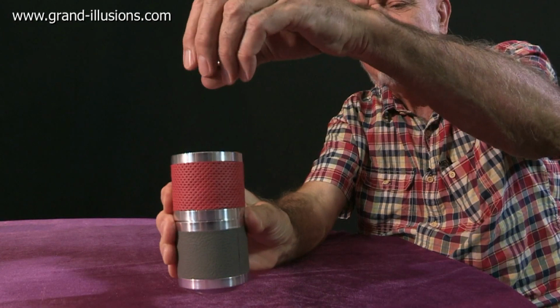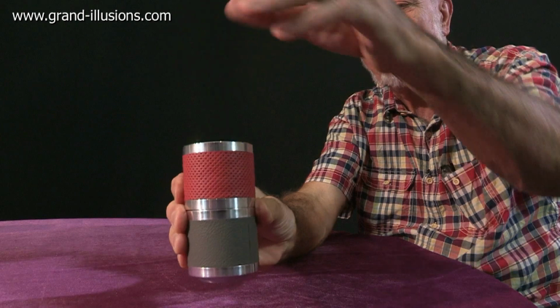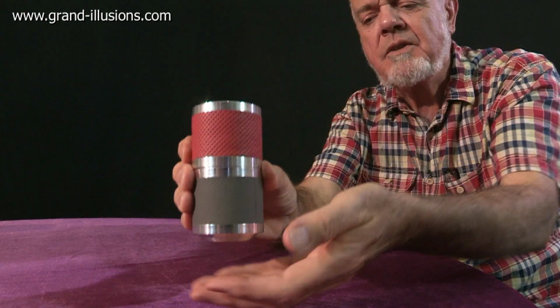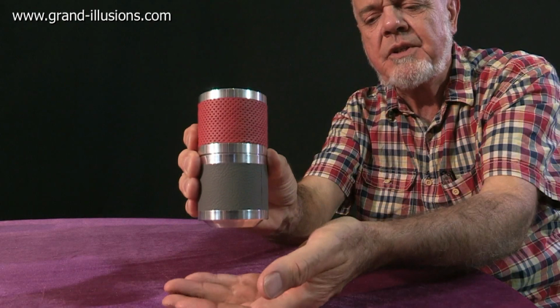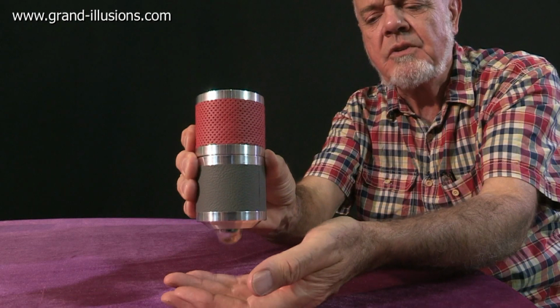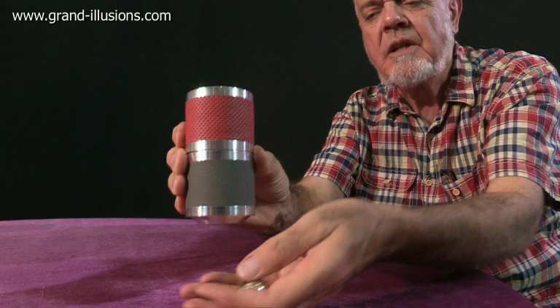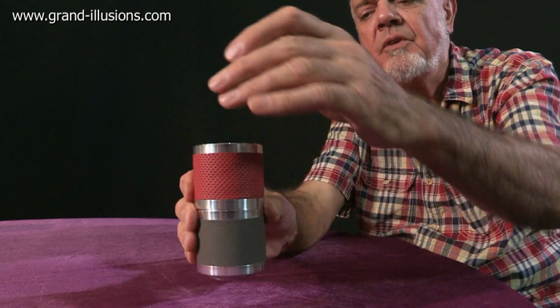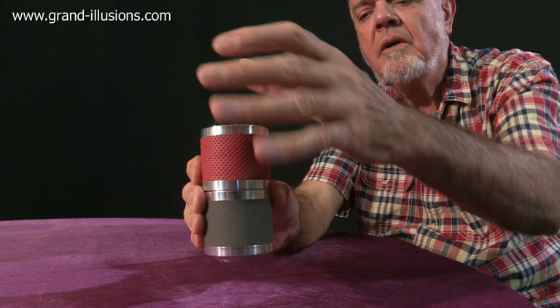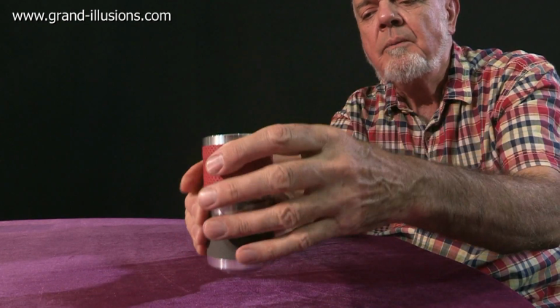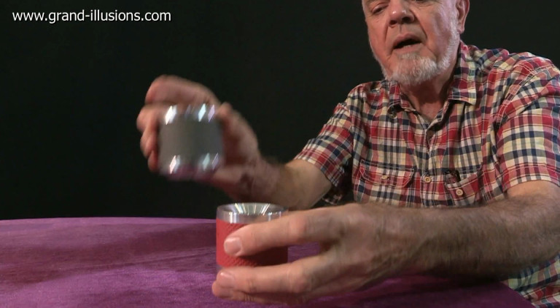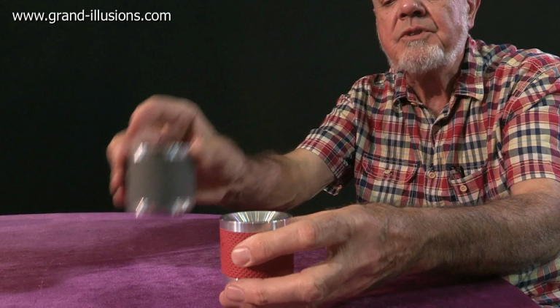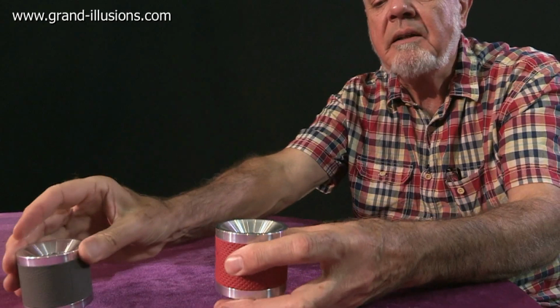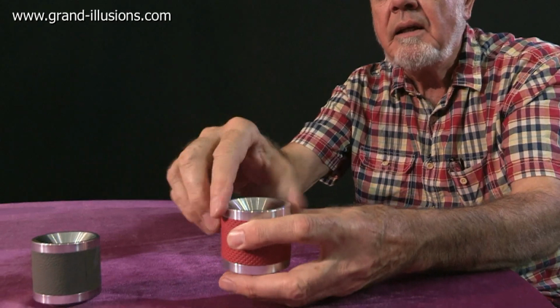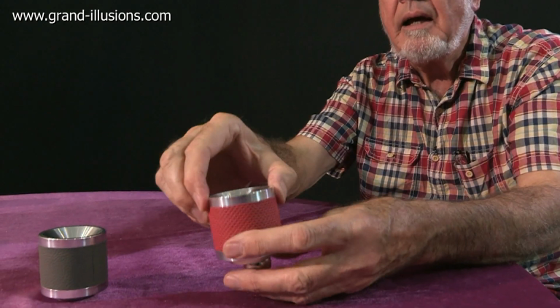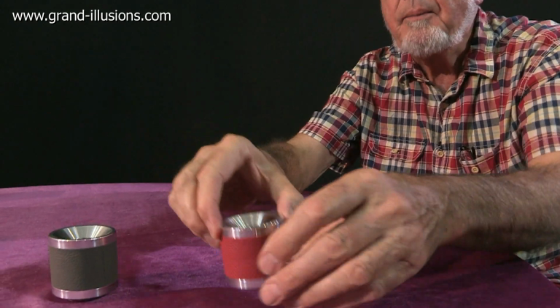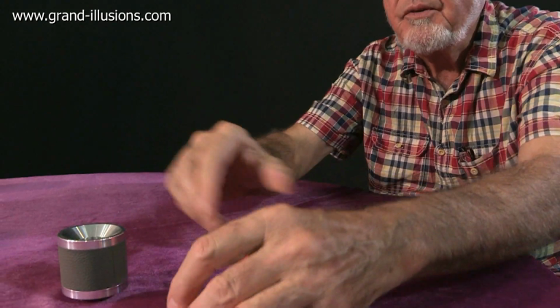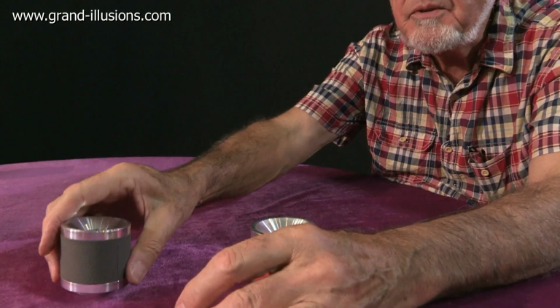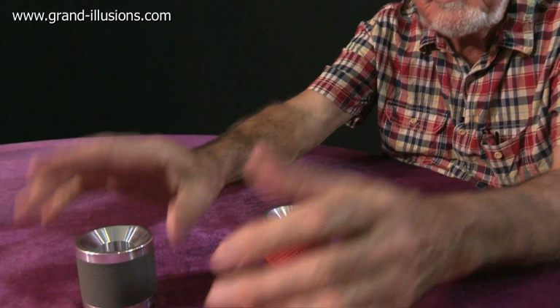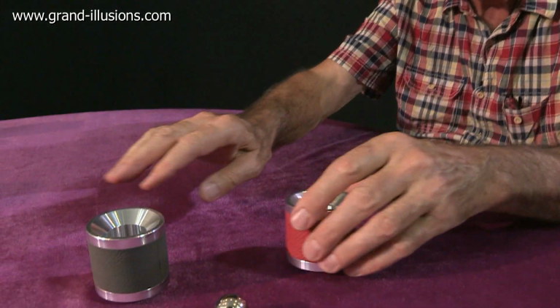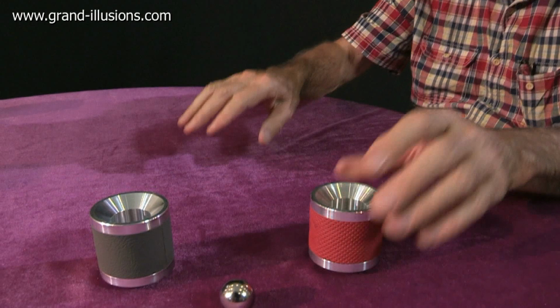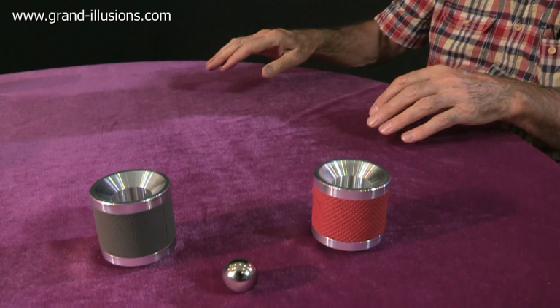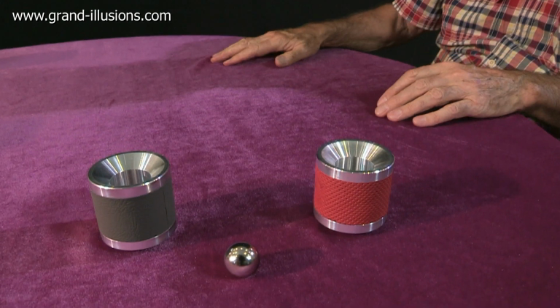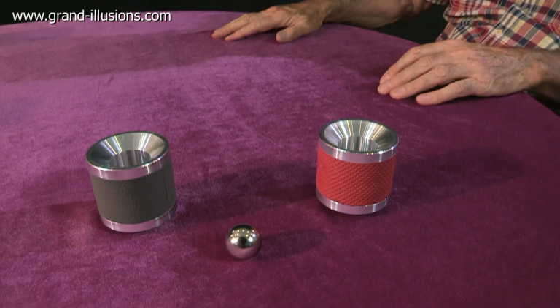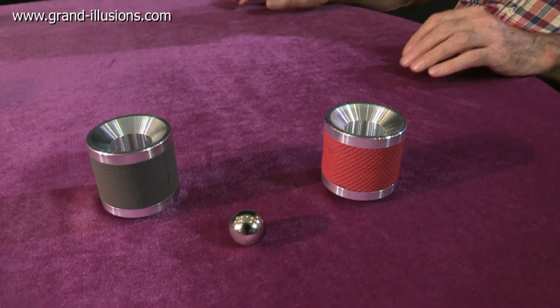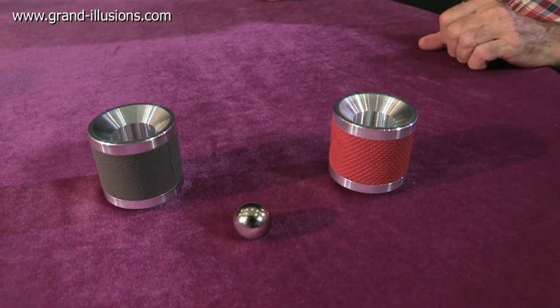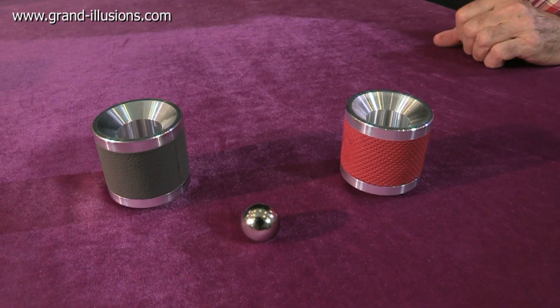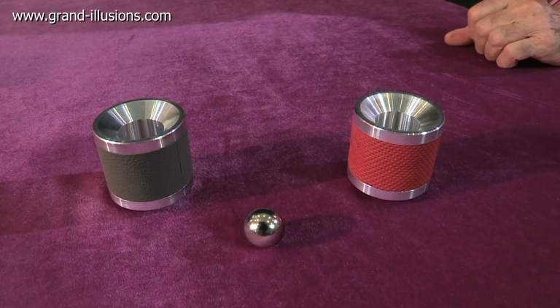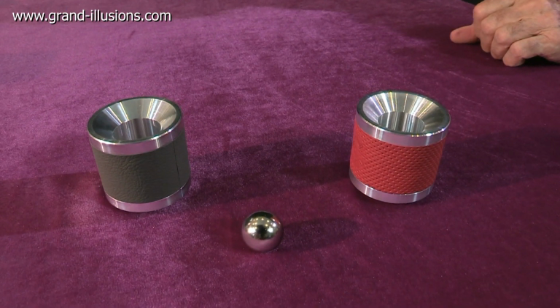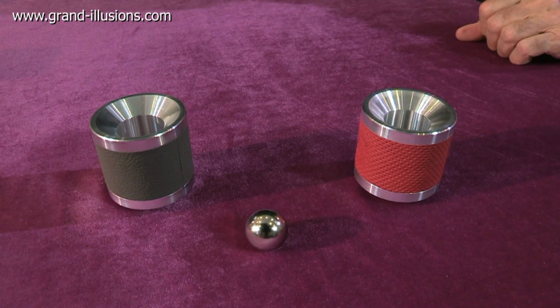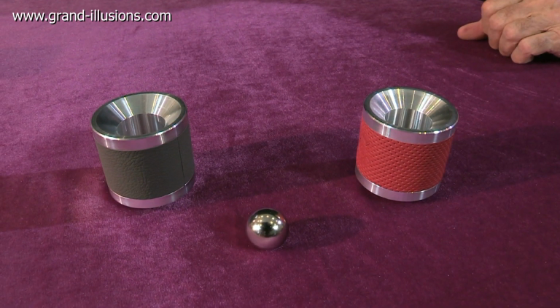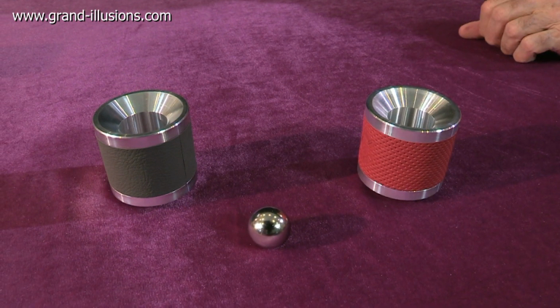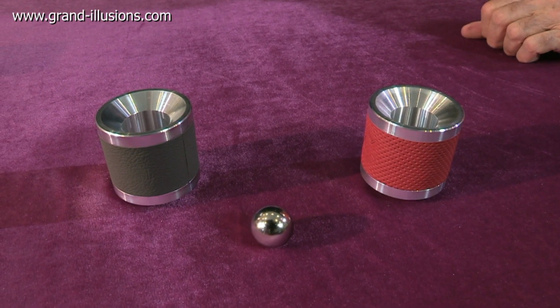So this is a marvellous demonstration of Lenz's law. It is combined with juggling and apparatus and demonstration and a lot of other things. Enjoy your science.